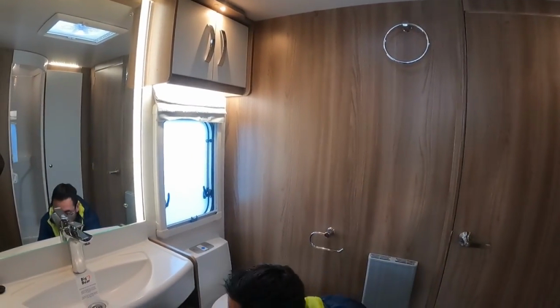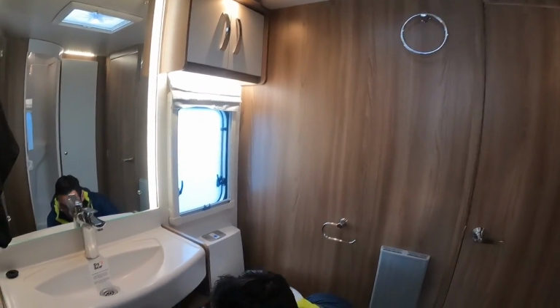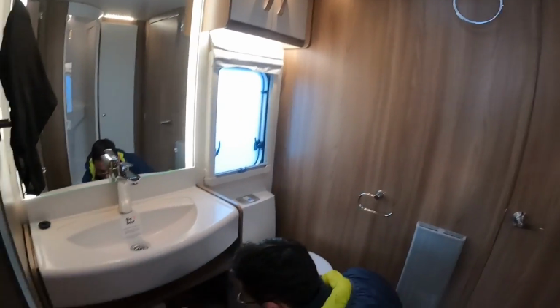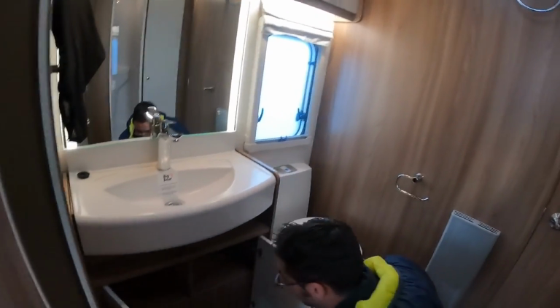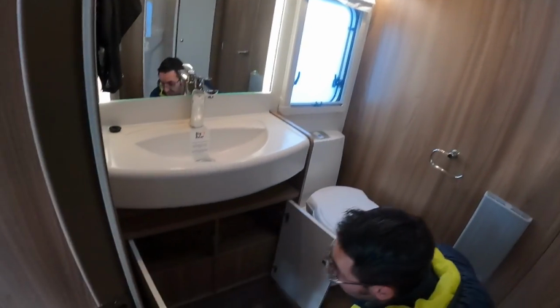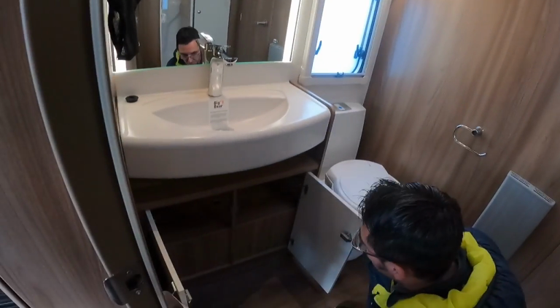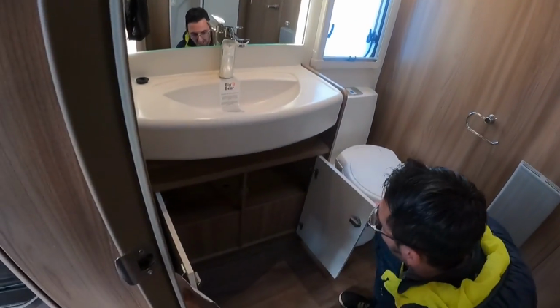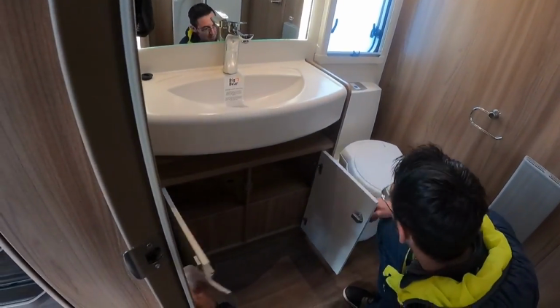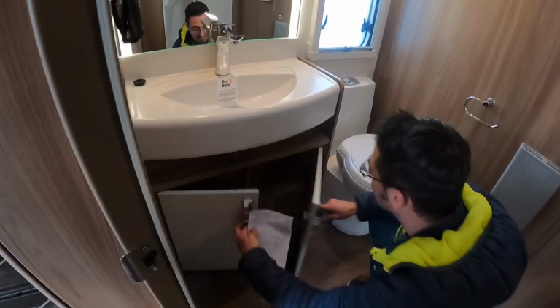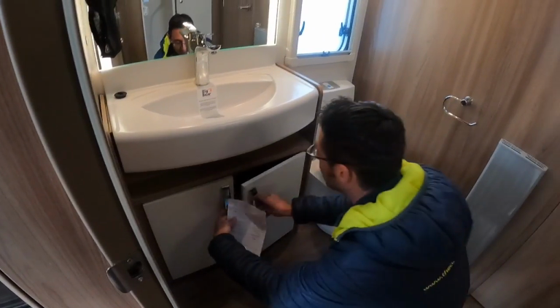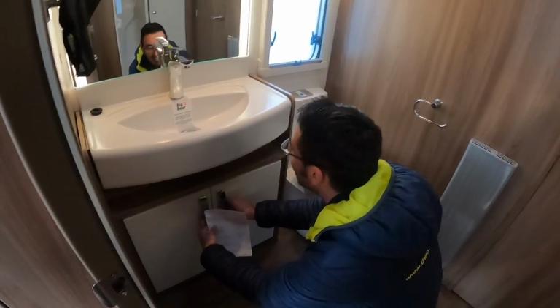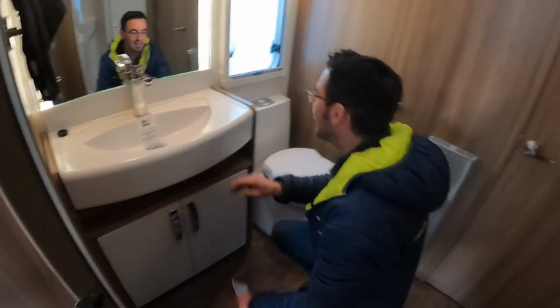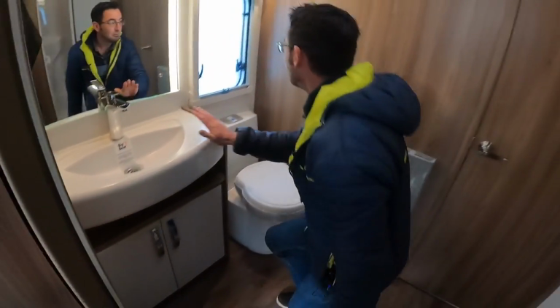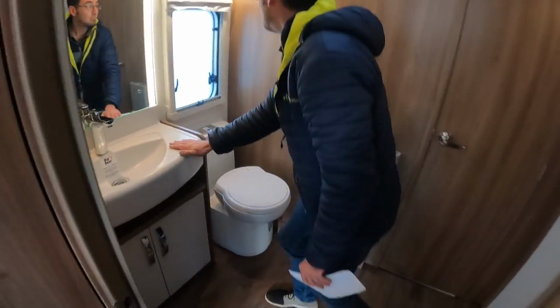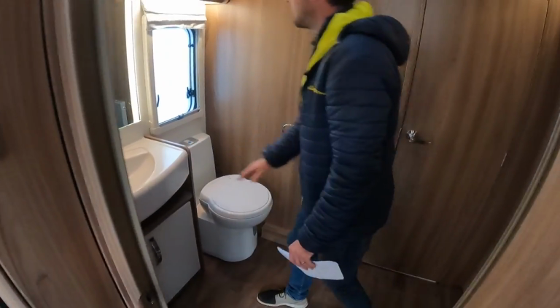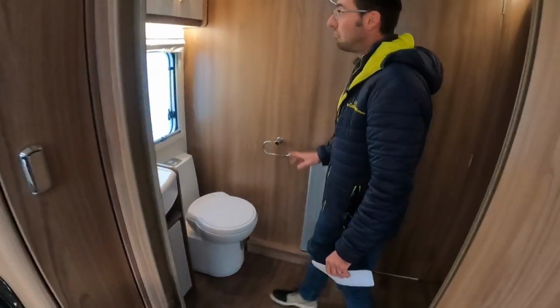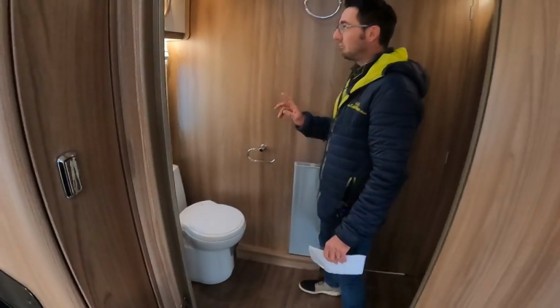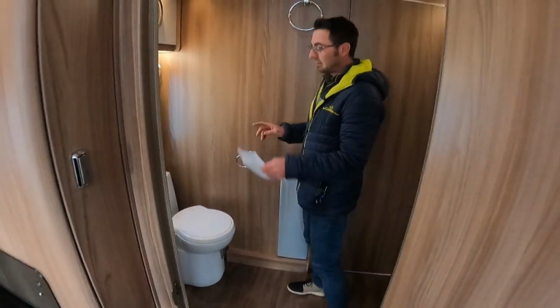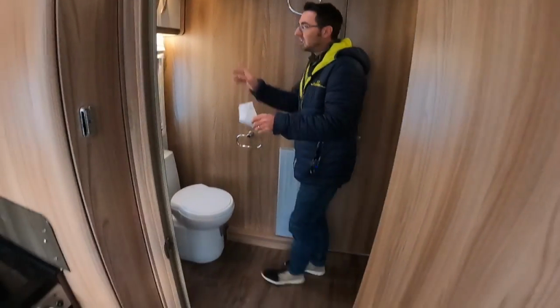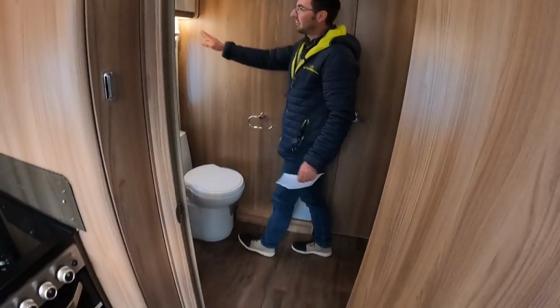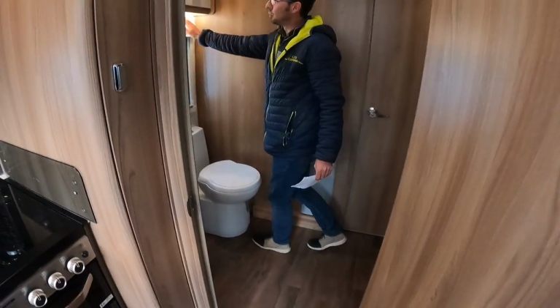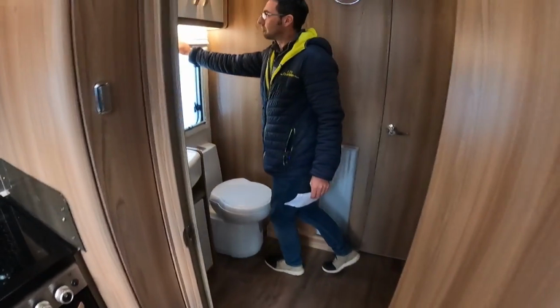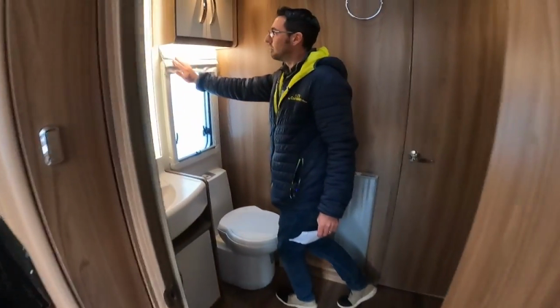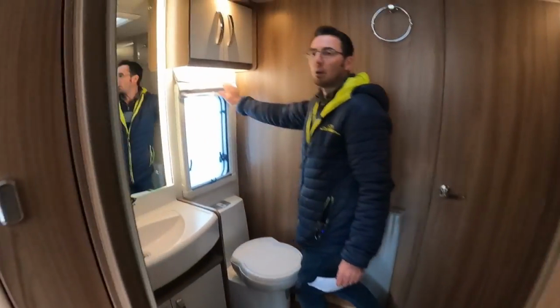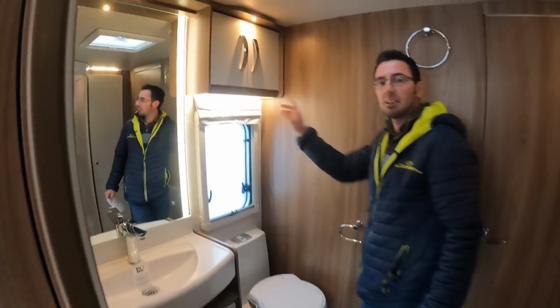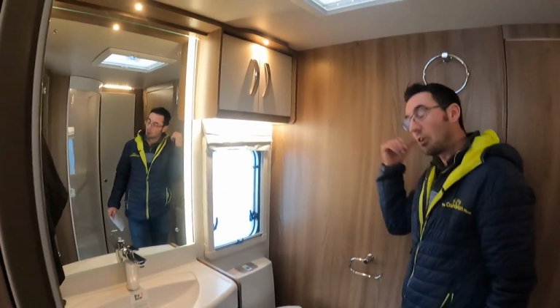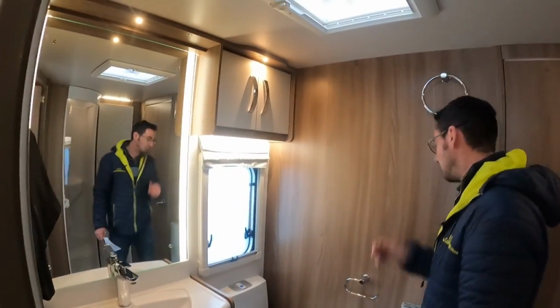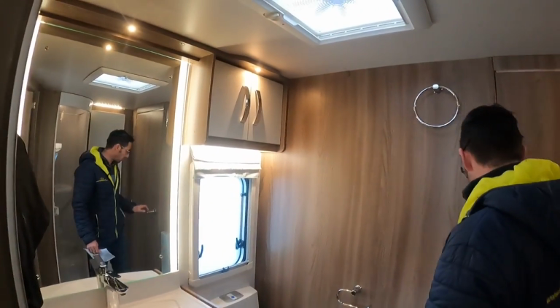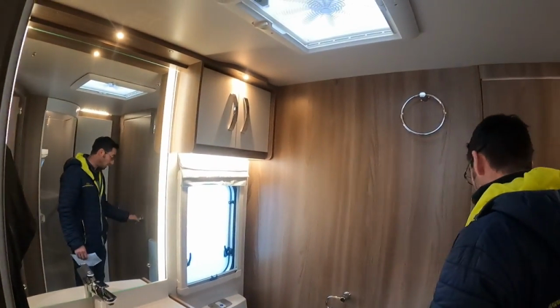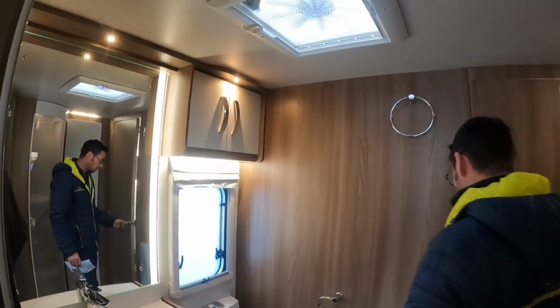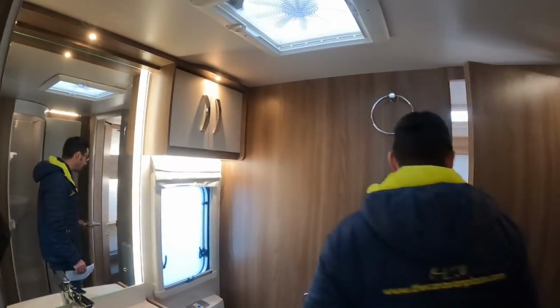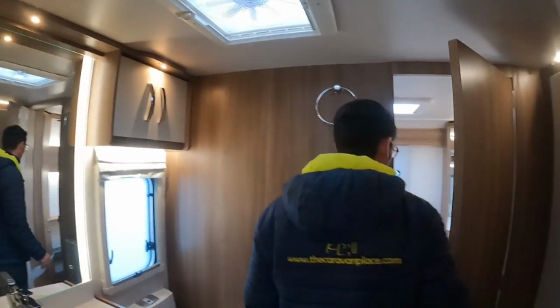Huge amounts of storage, to be fair - trying to pick back up on the positives. It is massive, and you get these cool little Roman blinds. And I think we've got those in the bathroom and in the bedroom as well. Then coming through to the back...